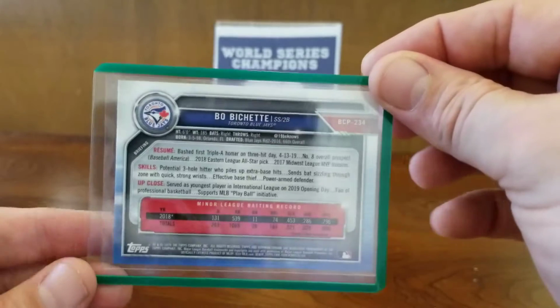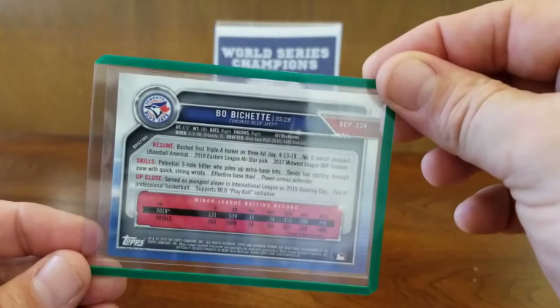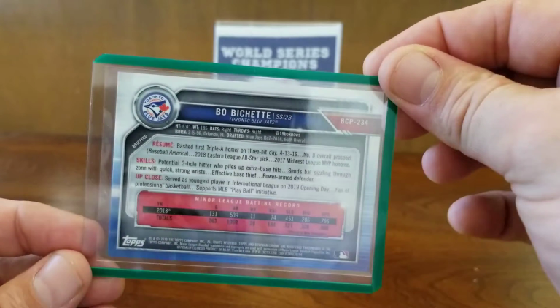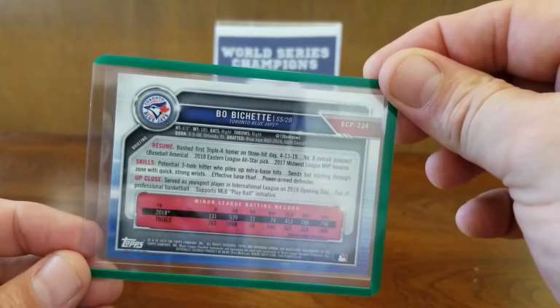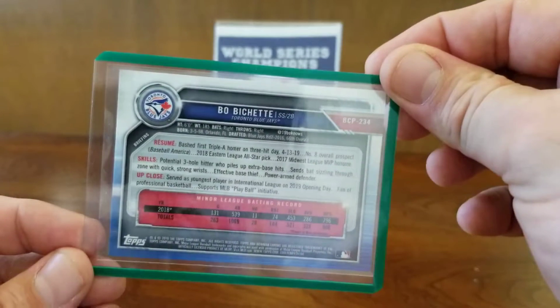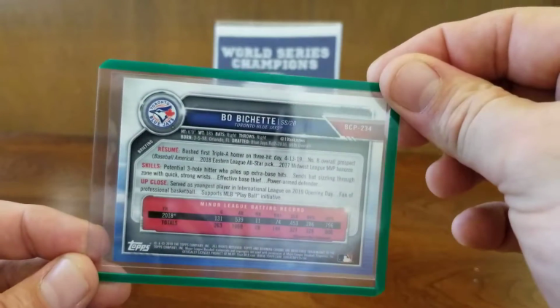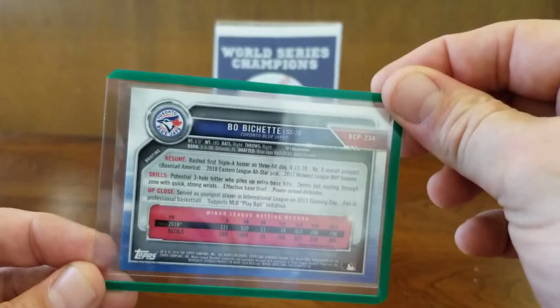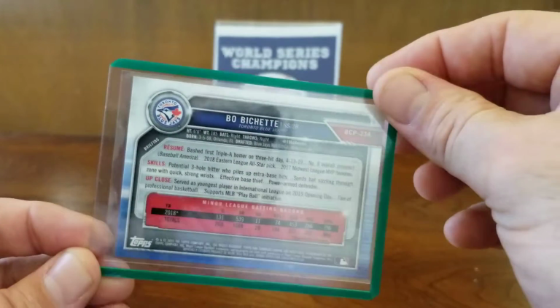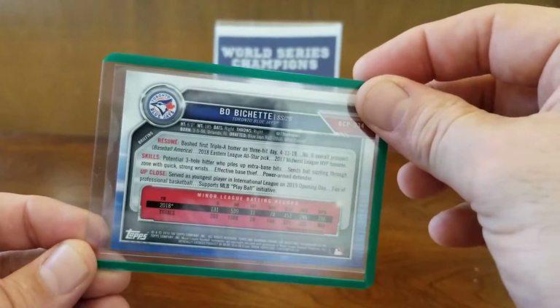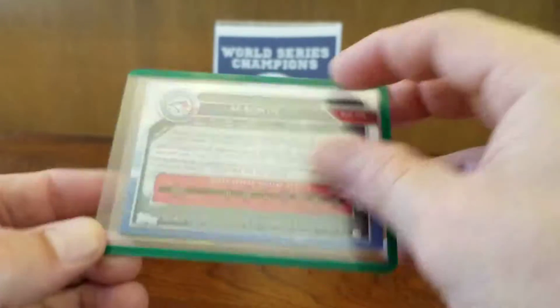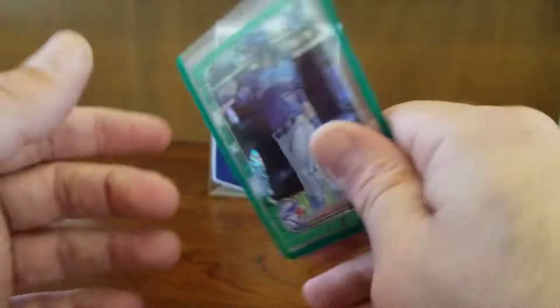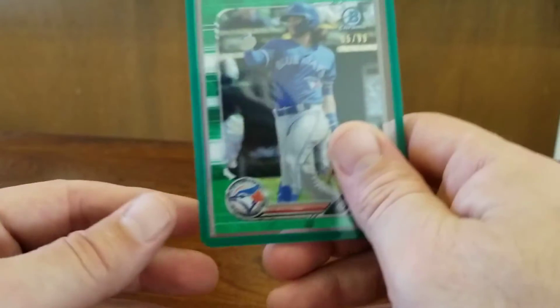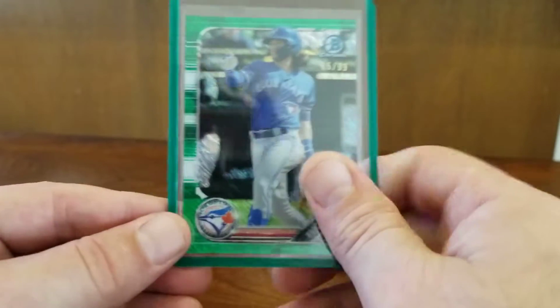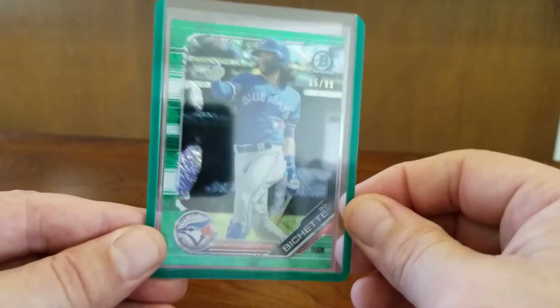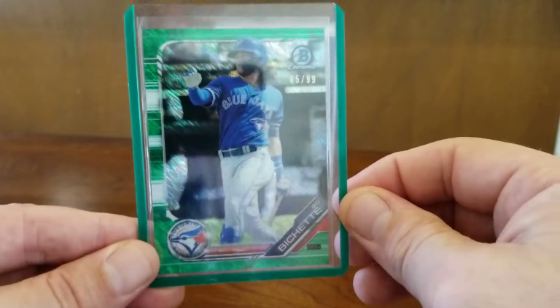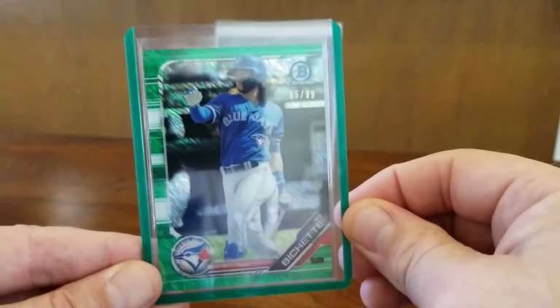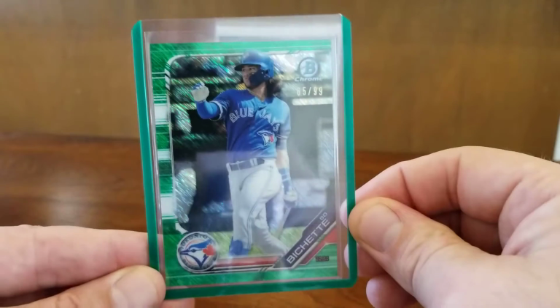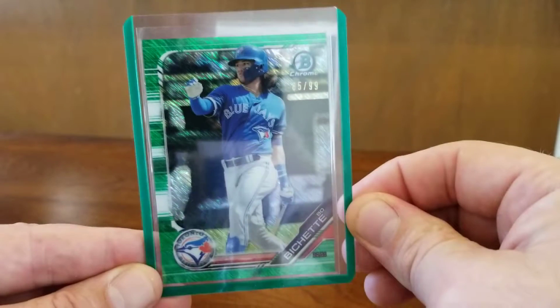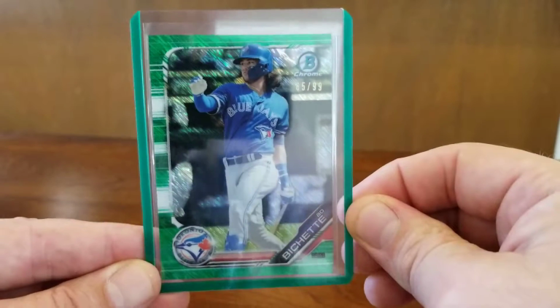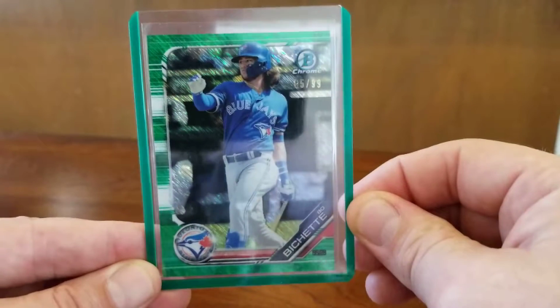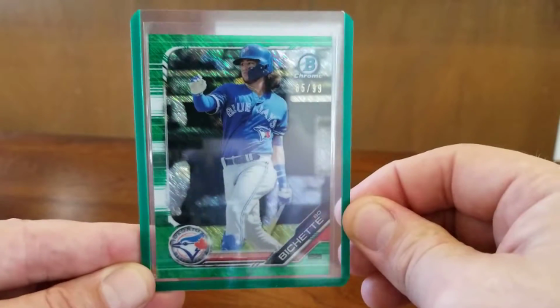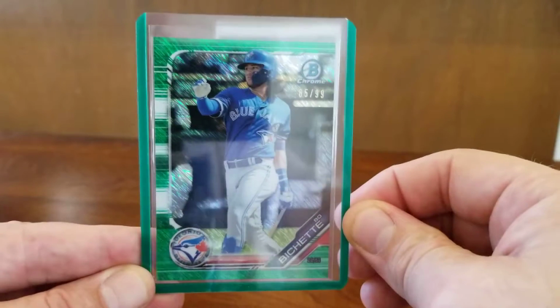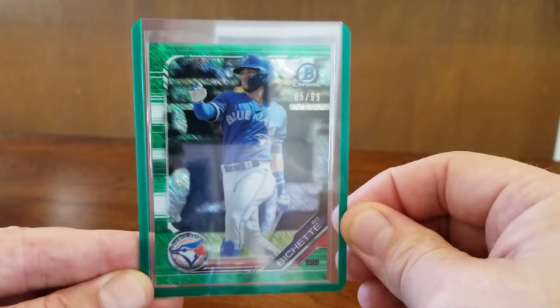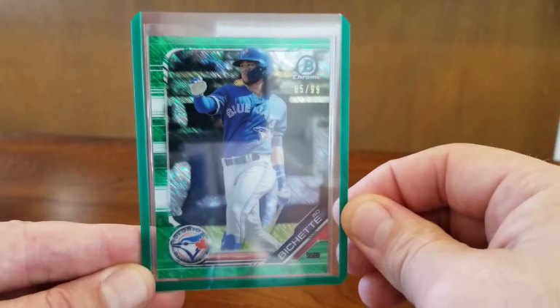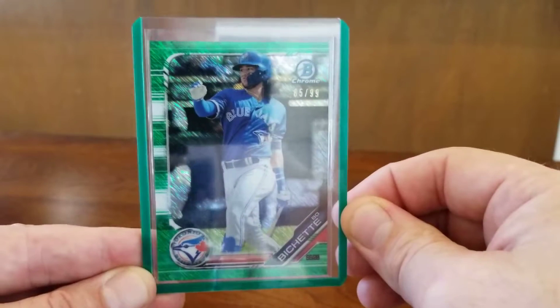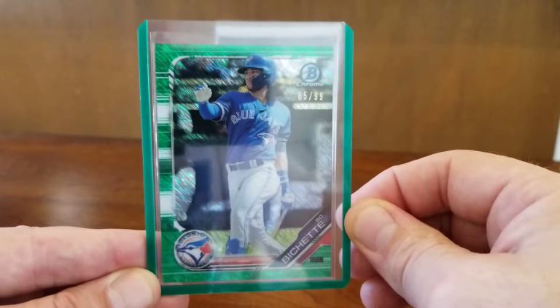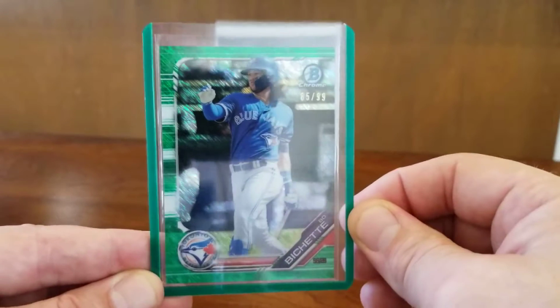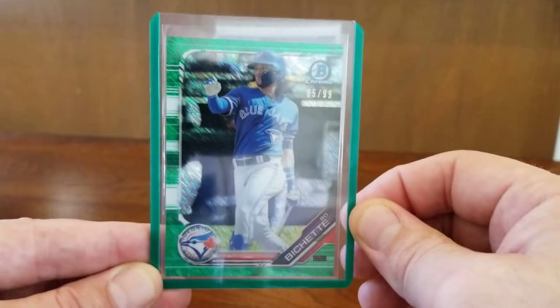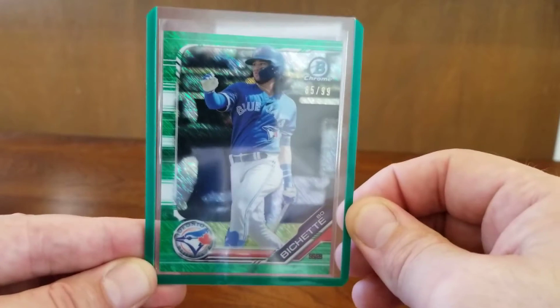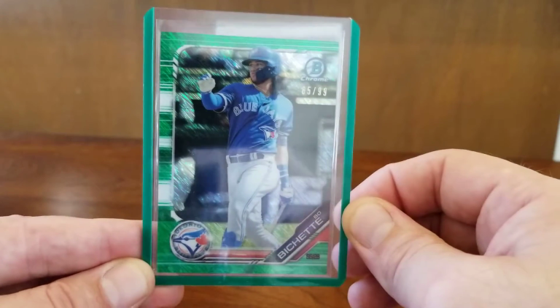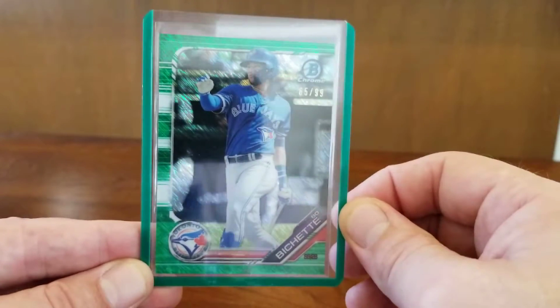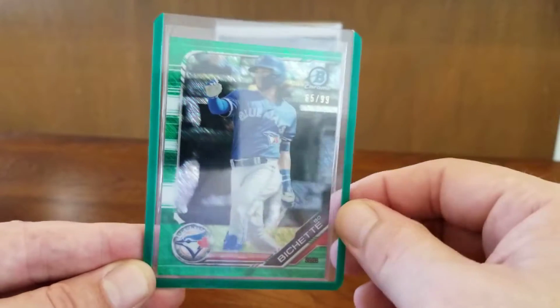Well, there we have it — quick mail day. Let me know what you guys think. Thanks as always for watching, and I'll catch you guys next time.